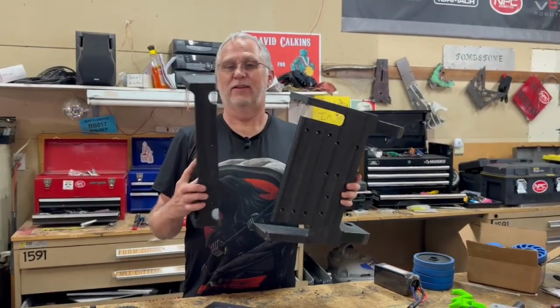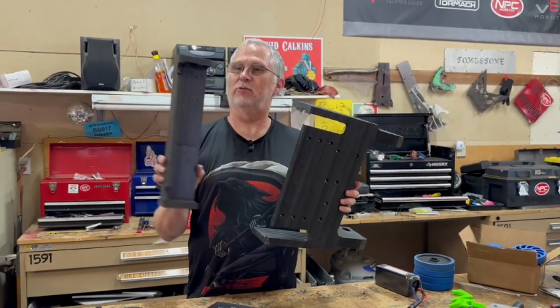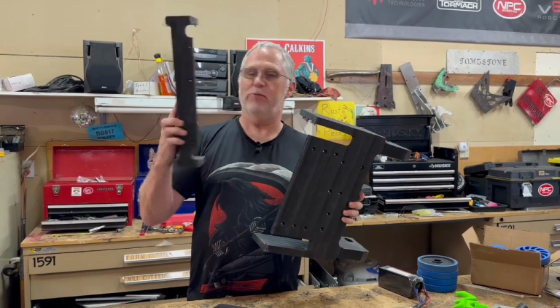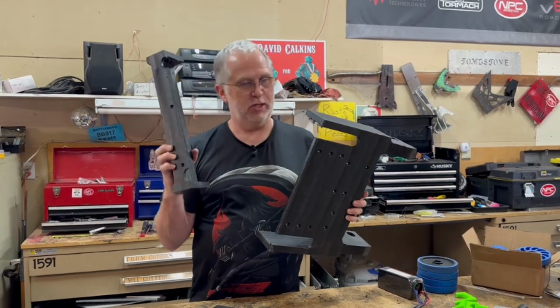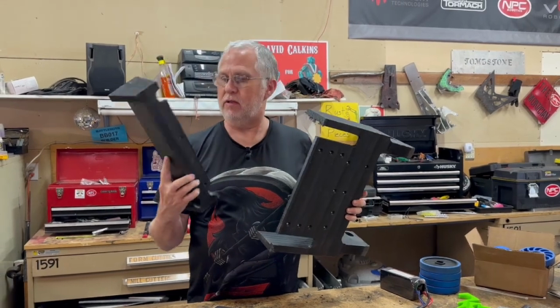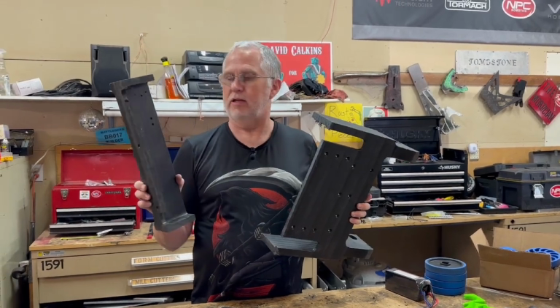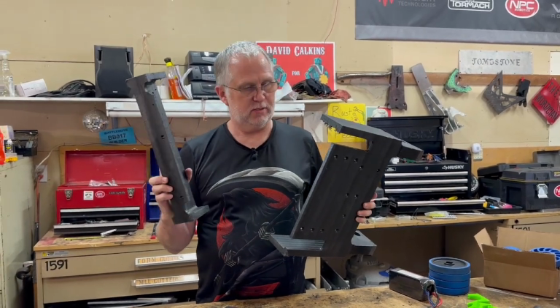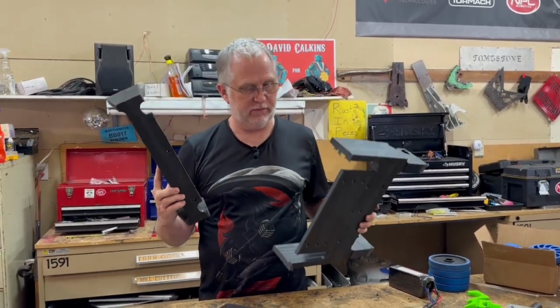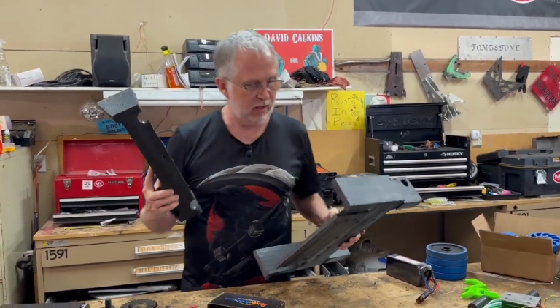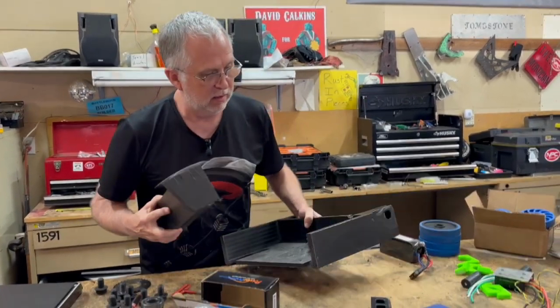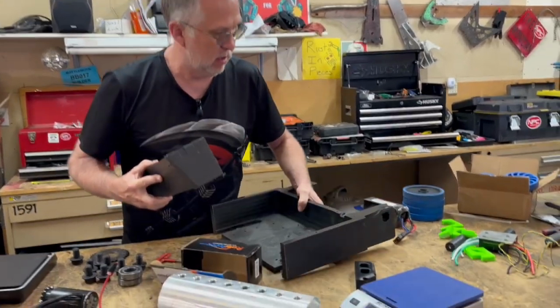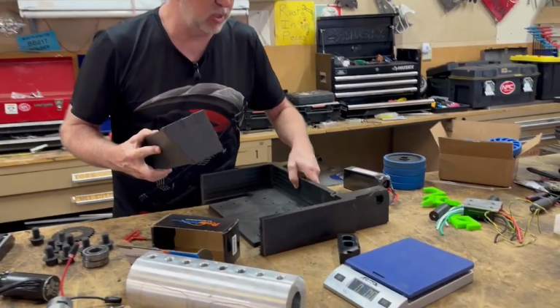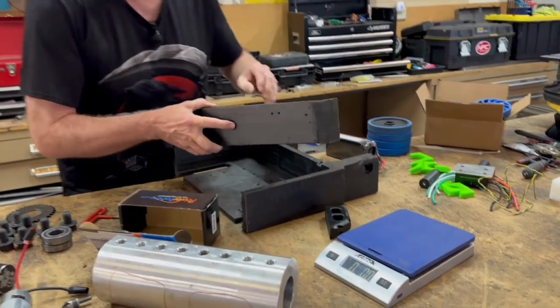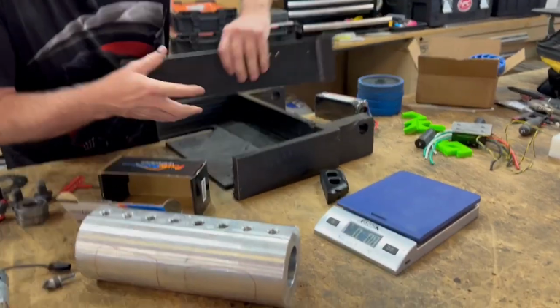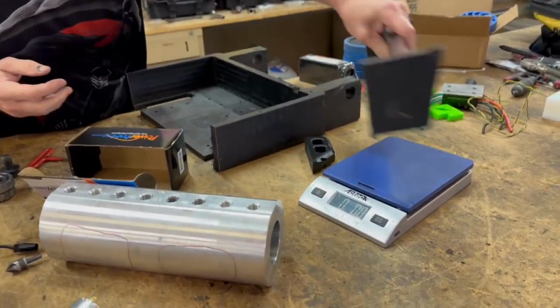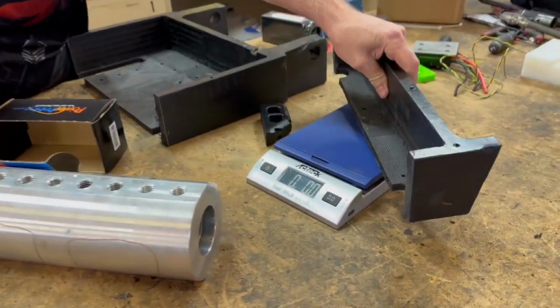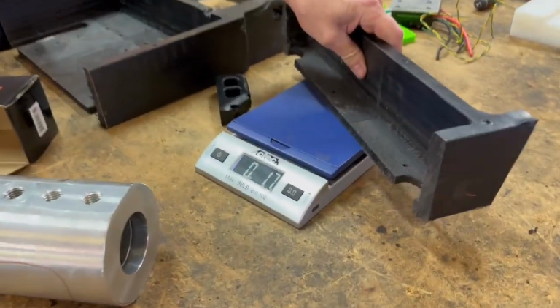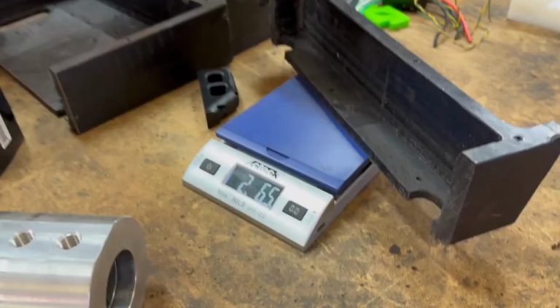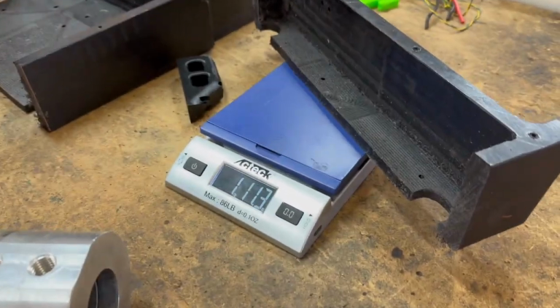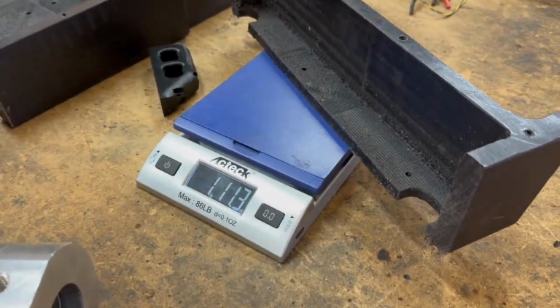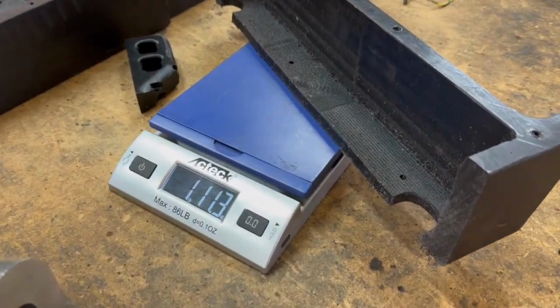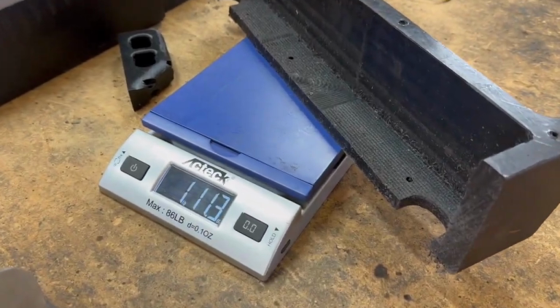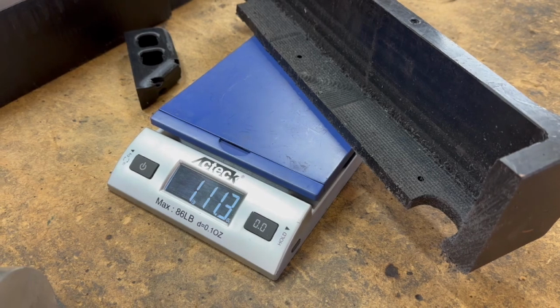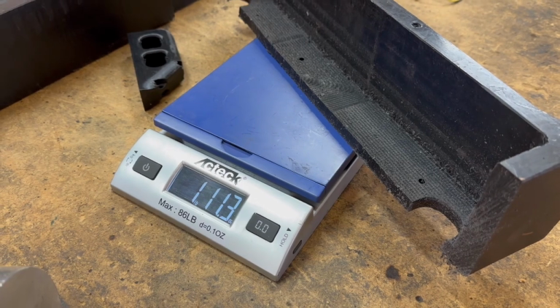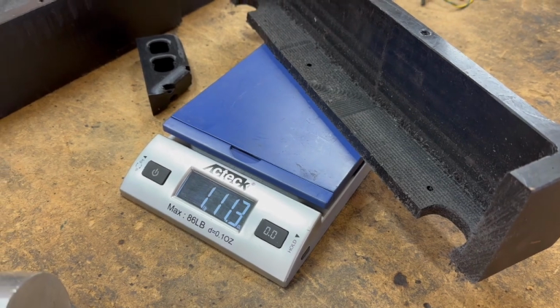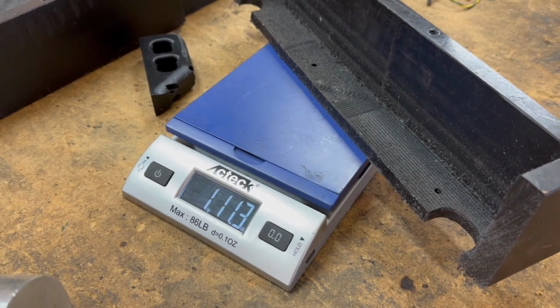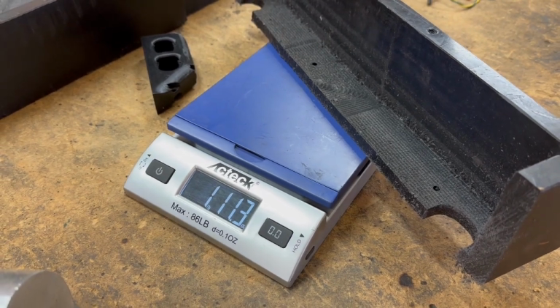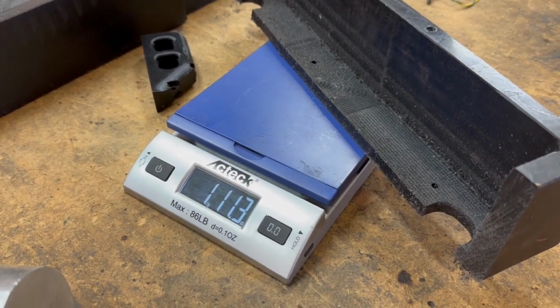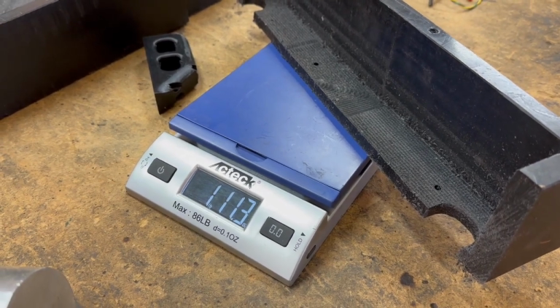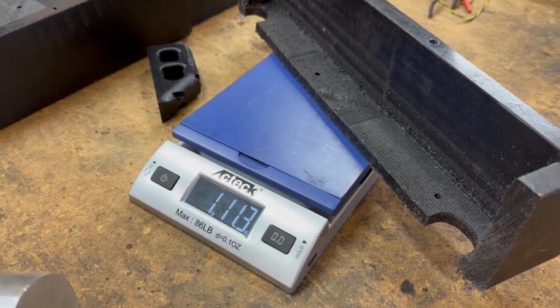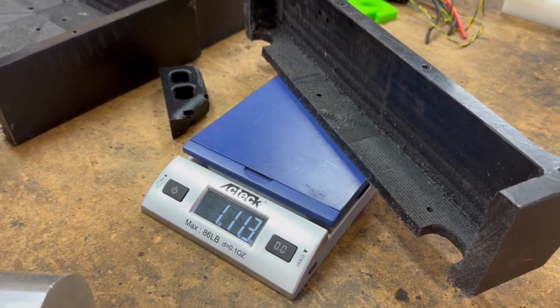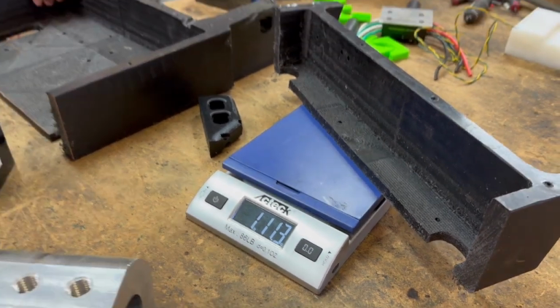I worked really hard machining this part that I just cut off. Let's see what we lost in the process — that is one pound eleven ounces. So we did good.